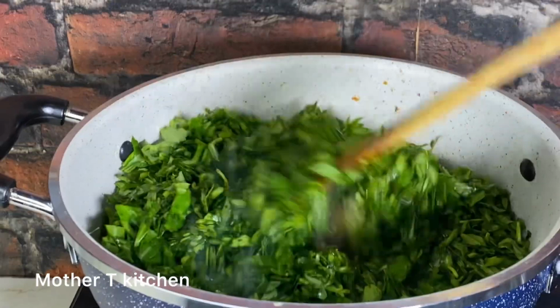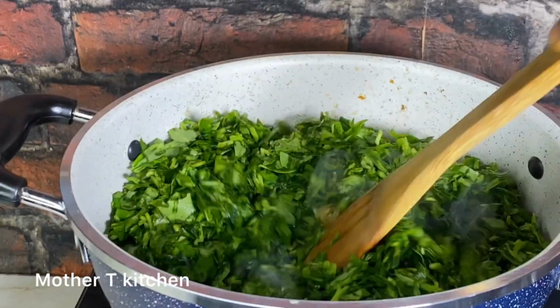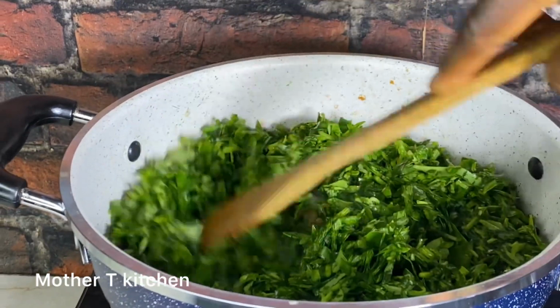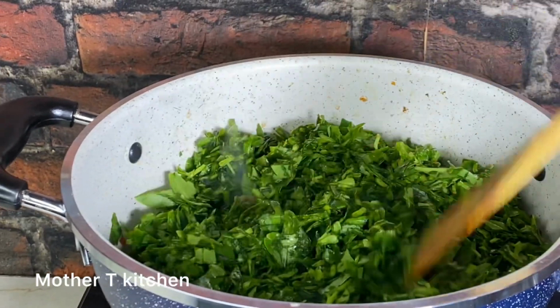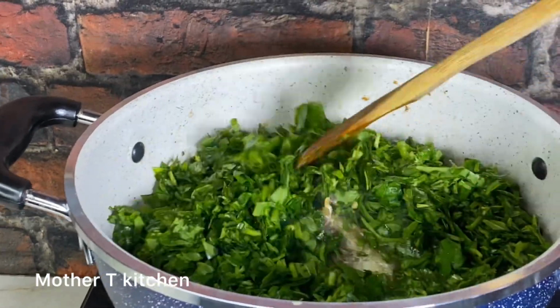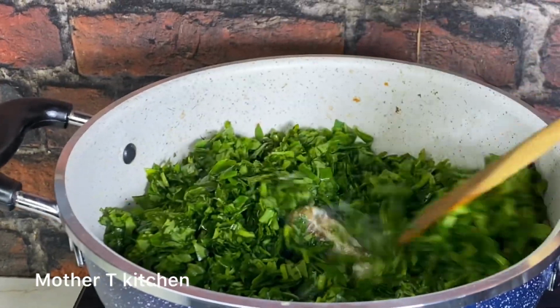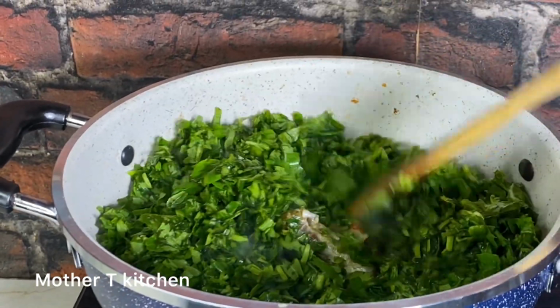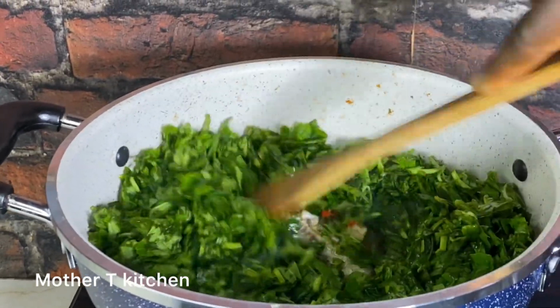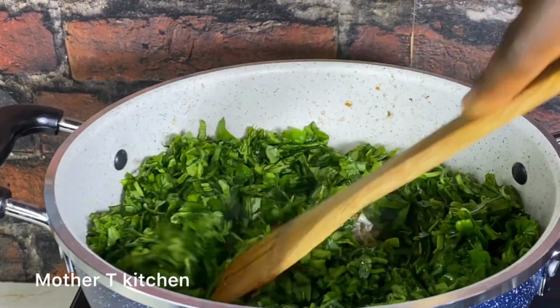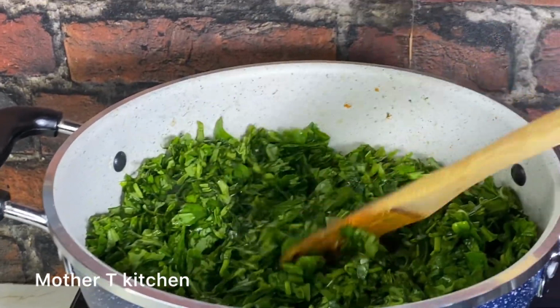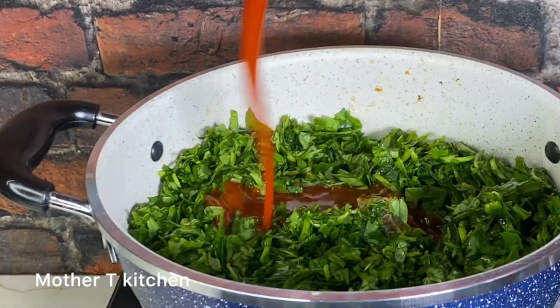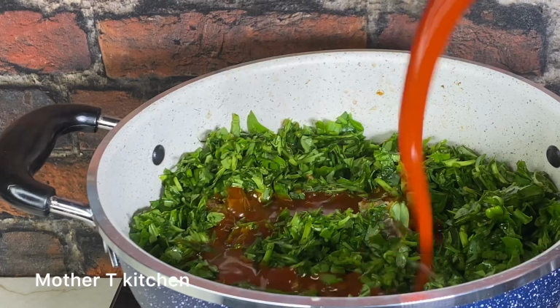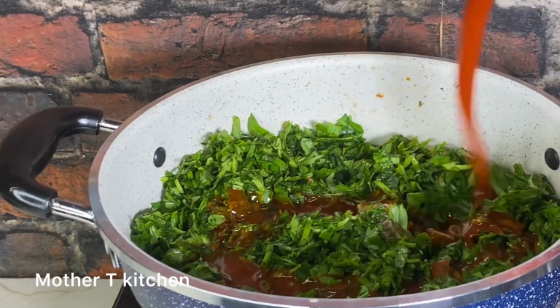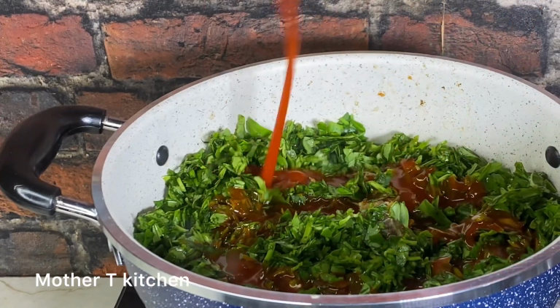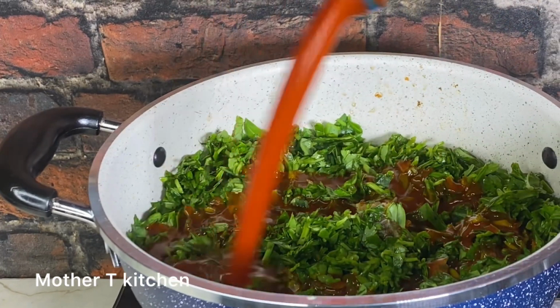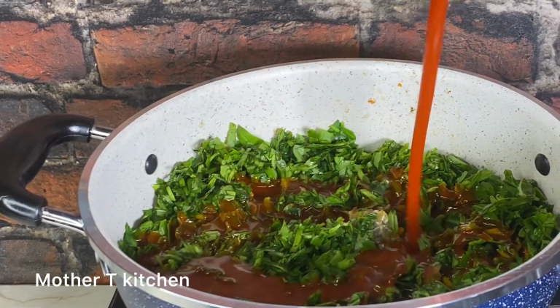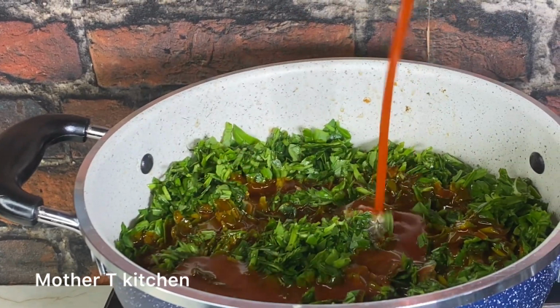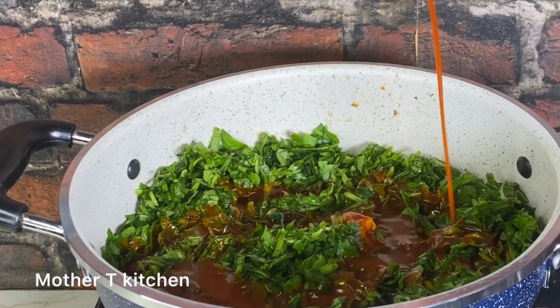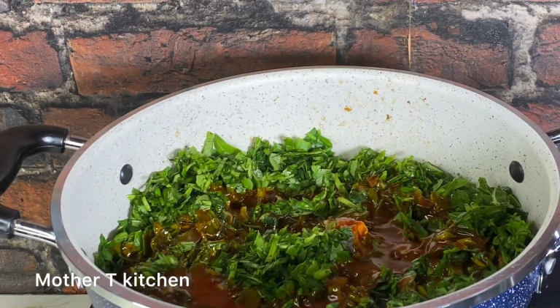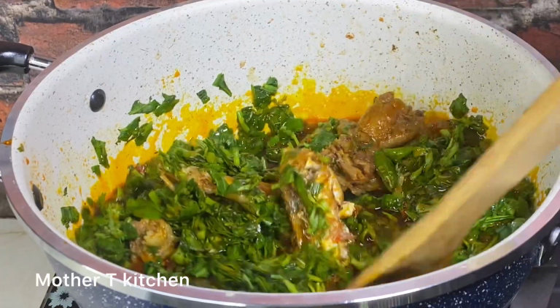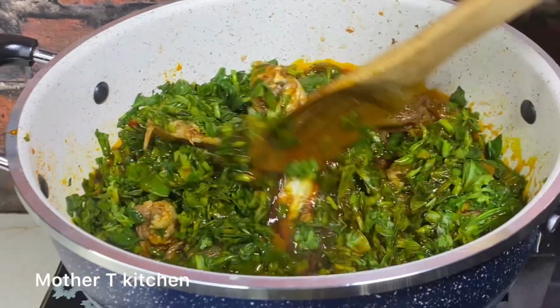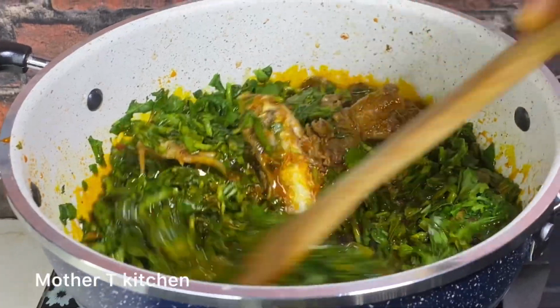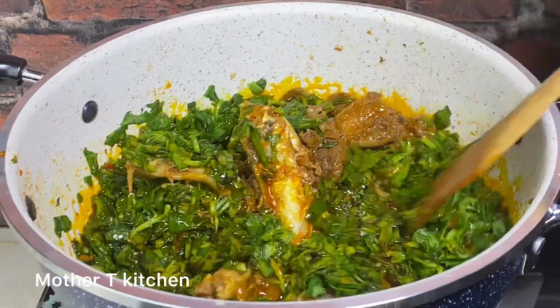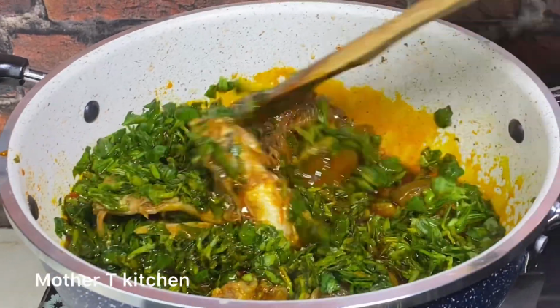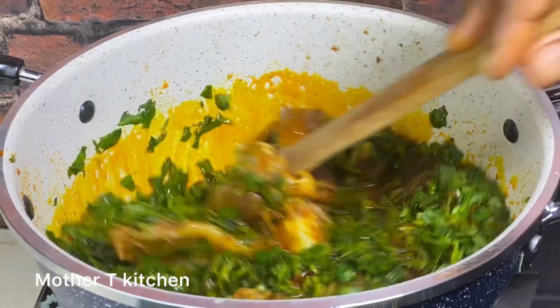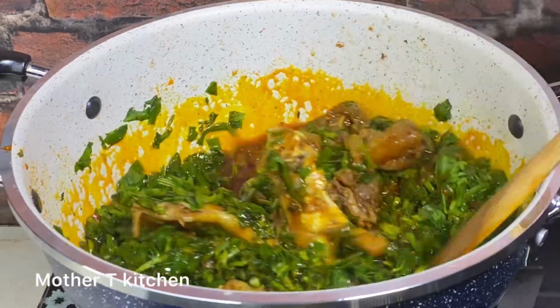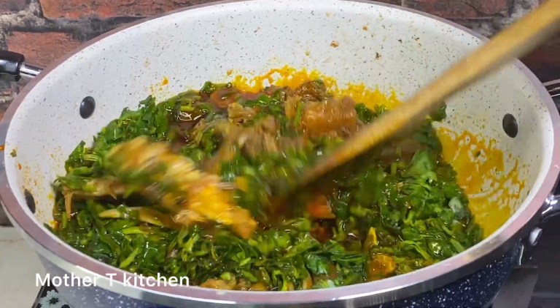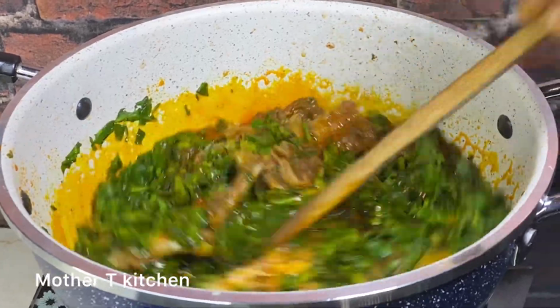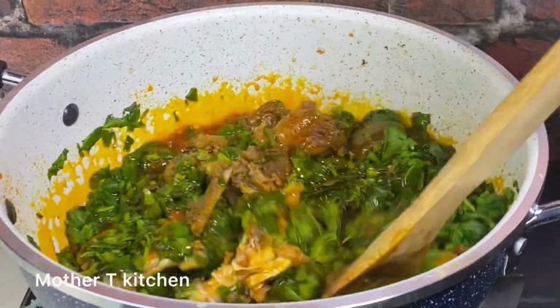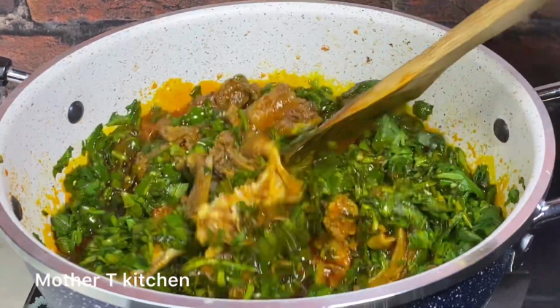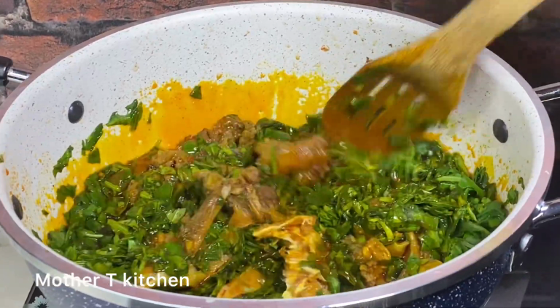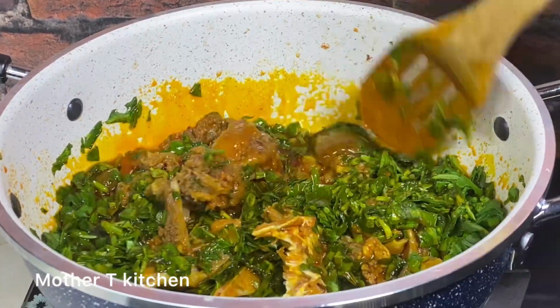First, go in with your well-sliced water leaf and allow that to steam. Go ahead and add your oil. Be reminded that vegetable soup consumes a lot of oil. This is one of the ways I make my vegetable soup.